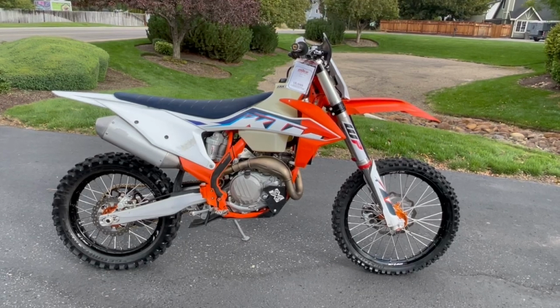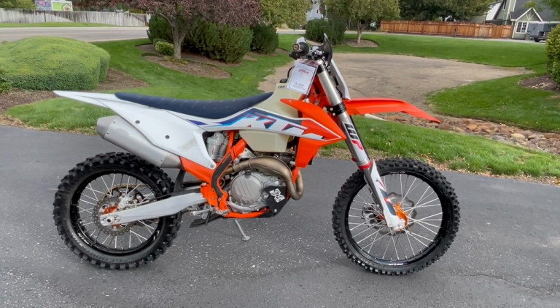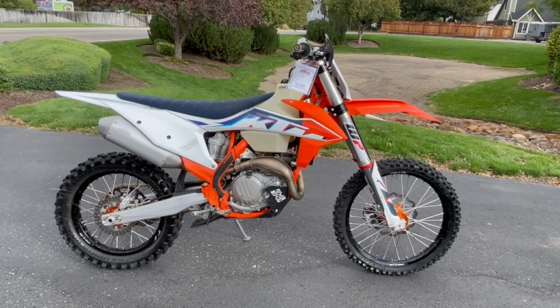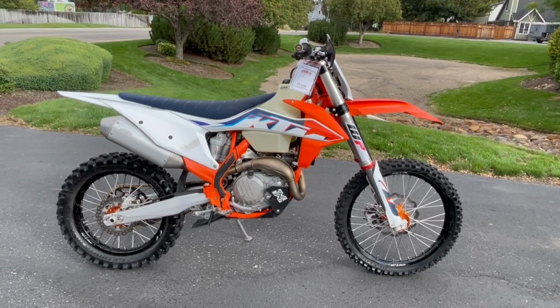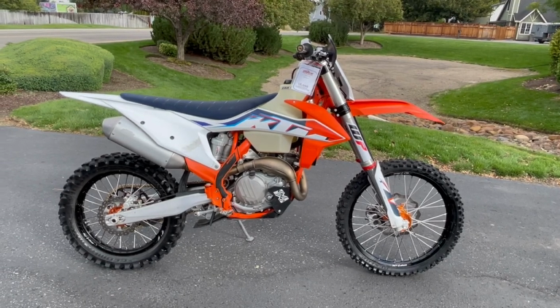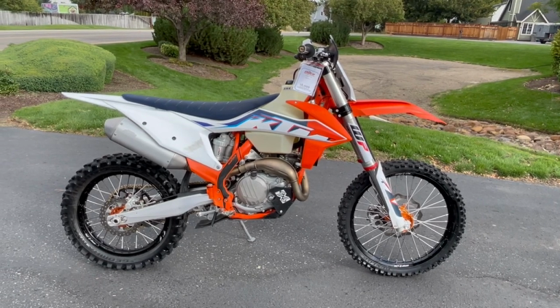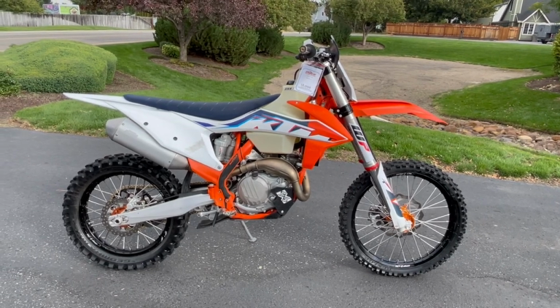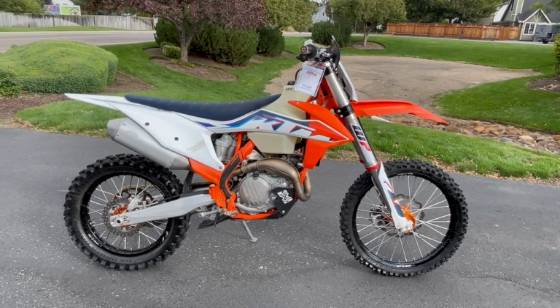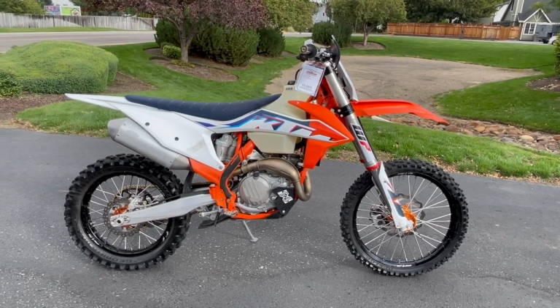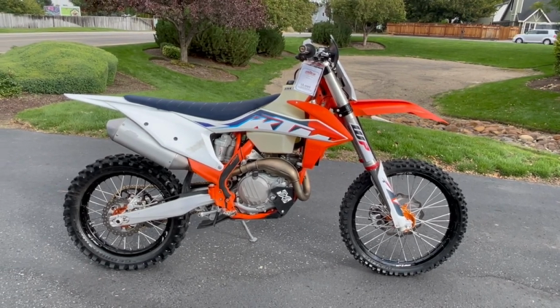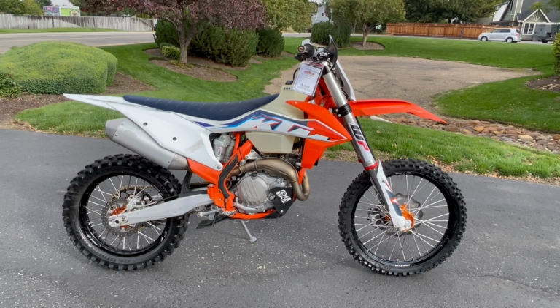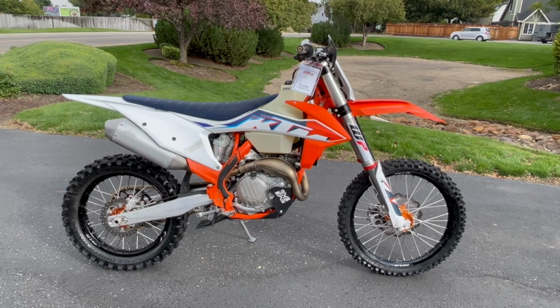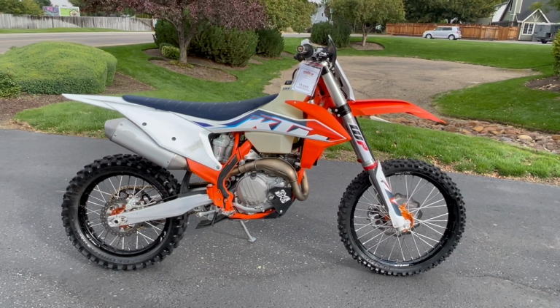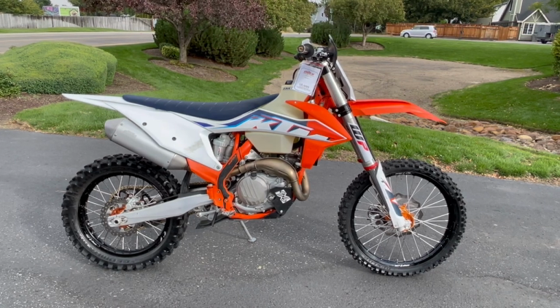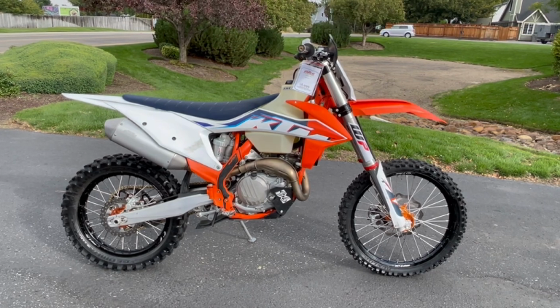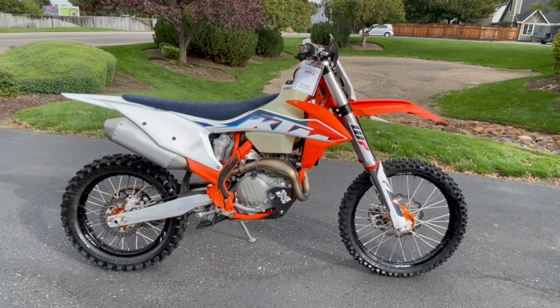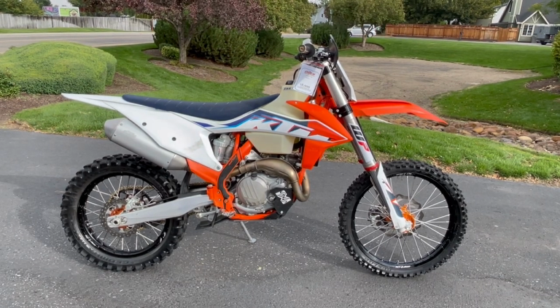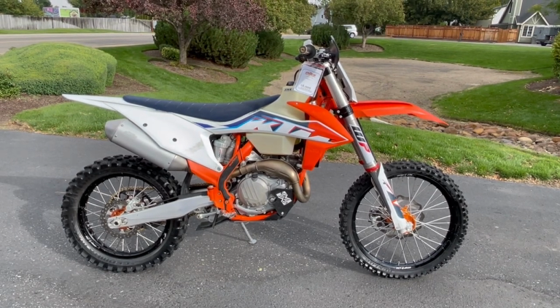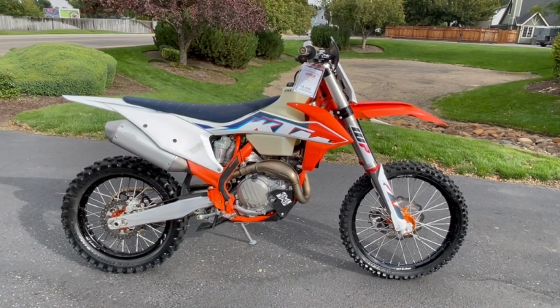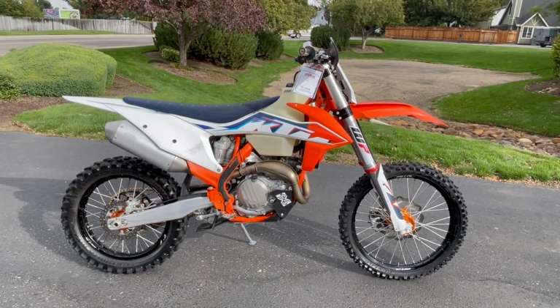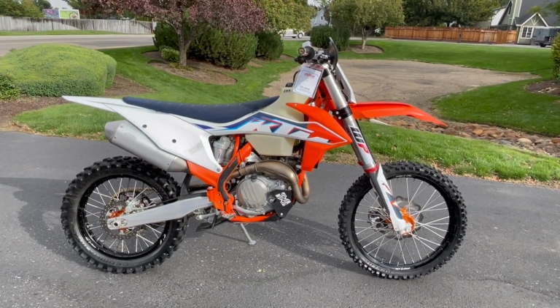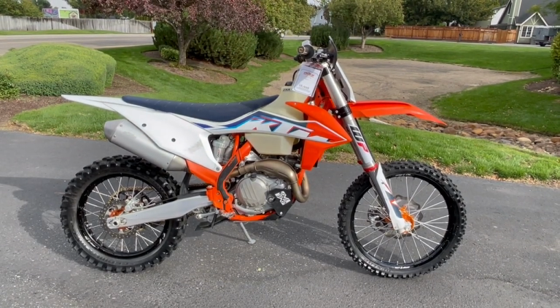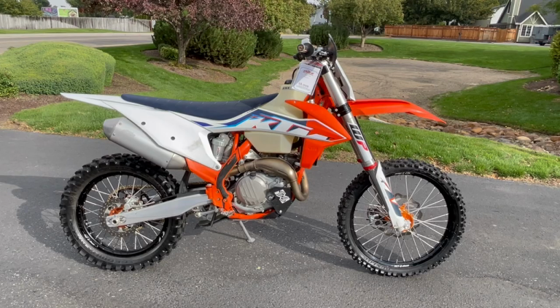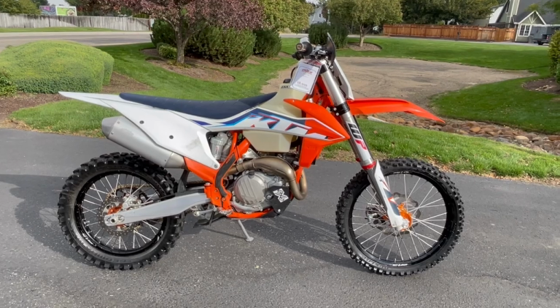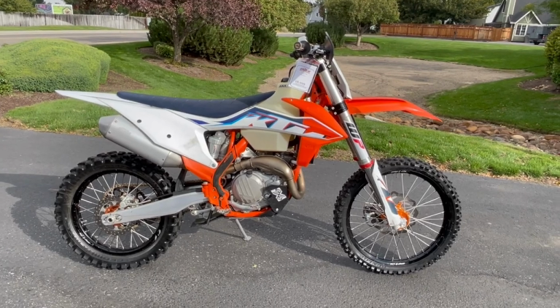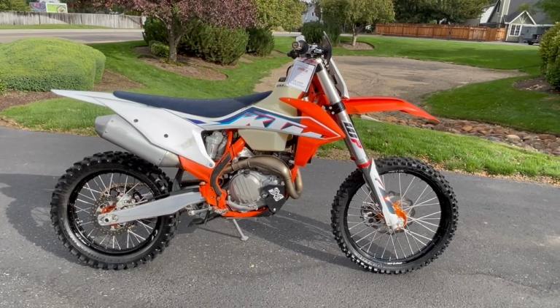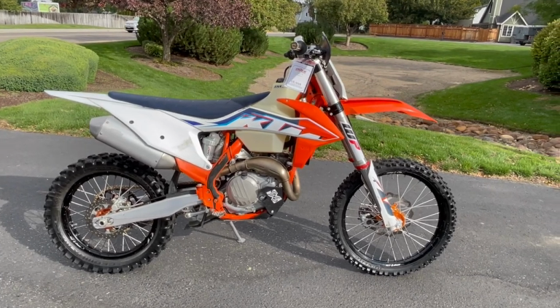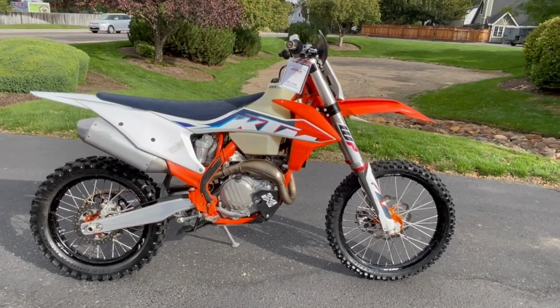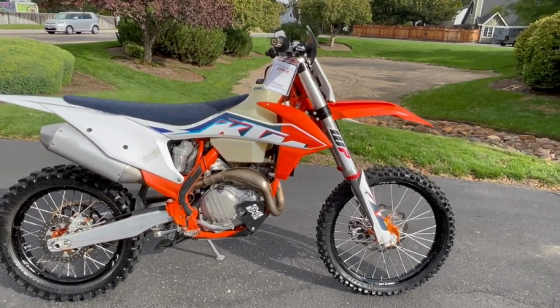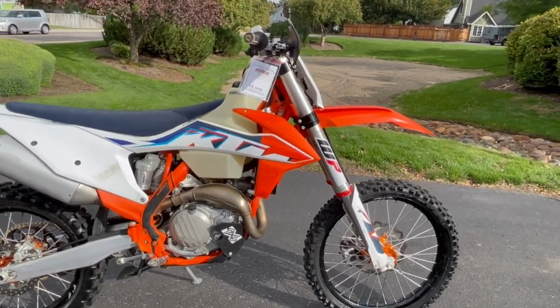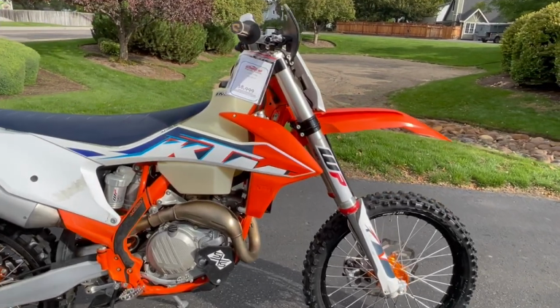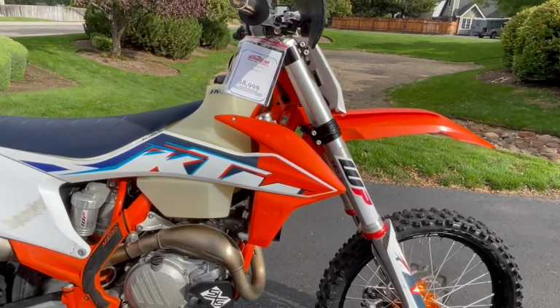Nick here with Carl's Cycle Sells in Boise, Idaho. I've got a pre-owned 2022 KTM 450 XCF with me today. This bike's got a little over 98 hours.